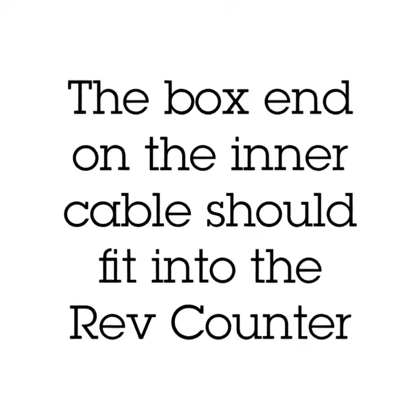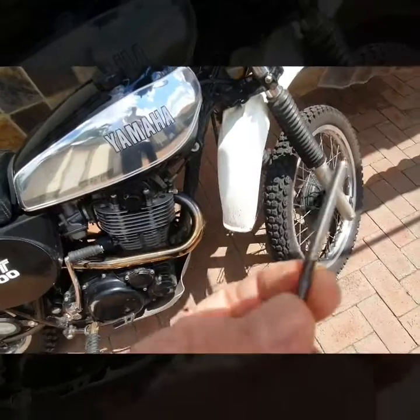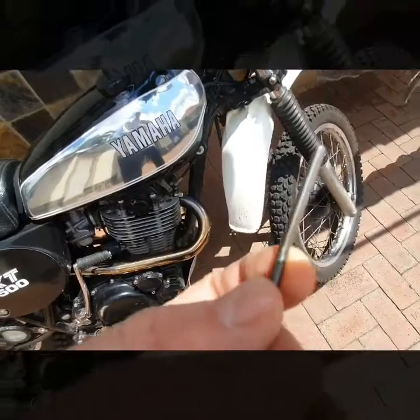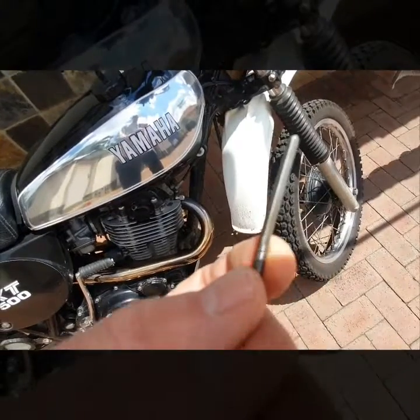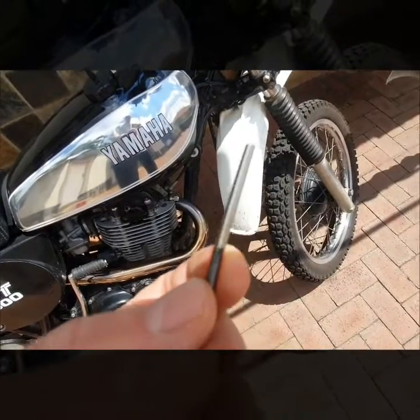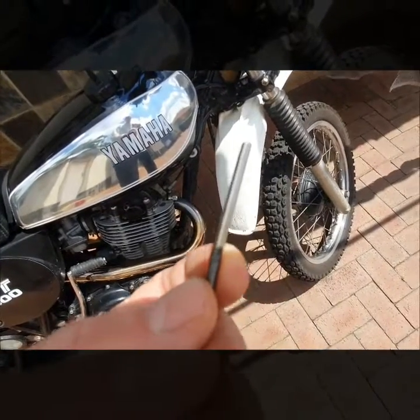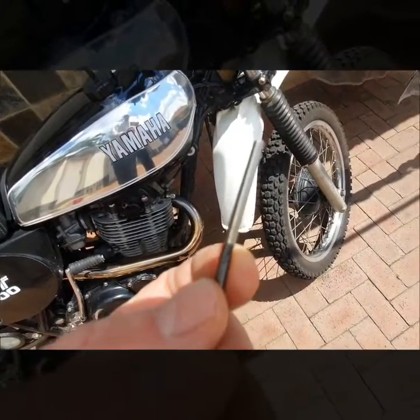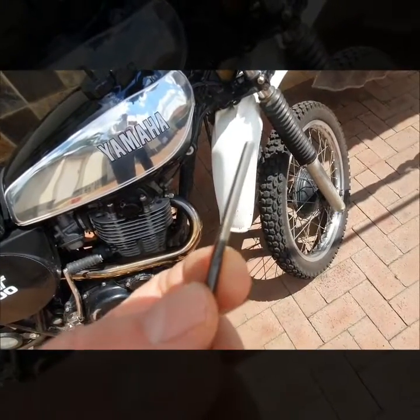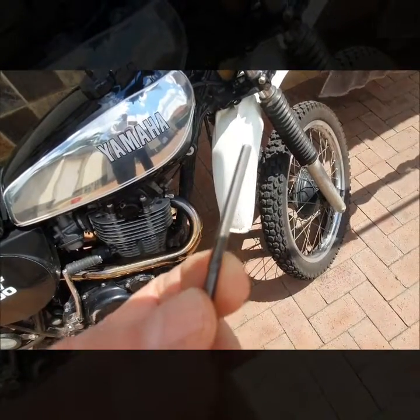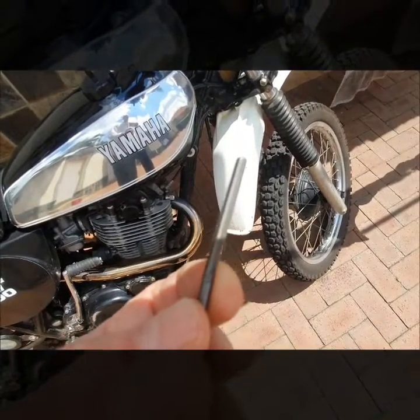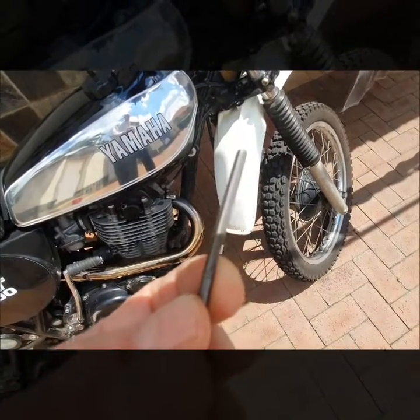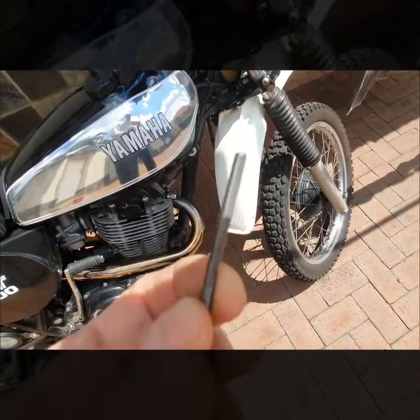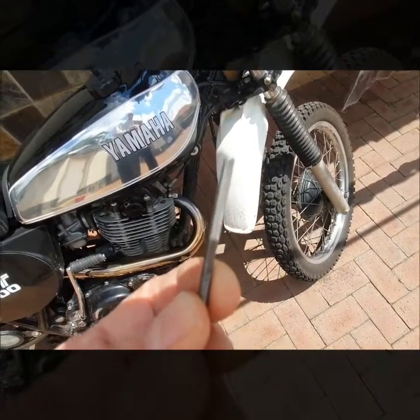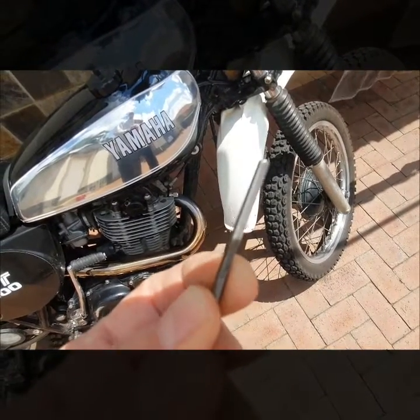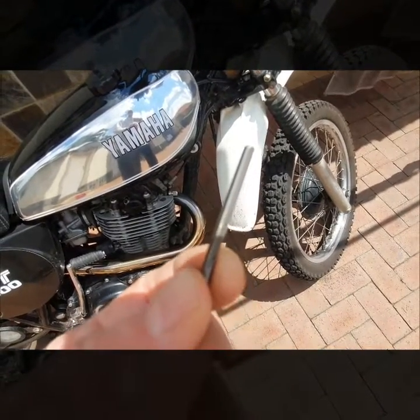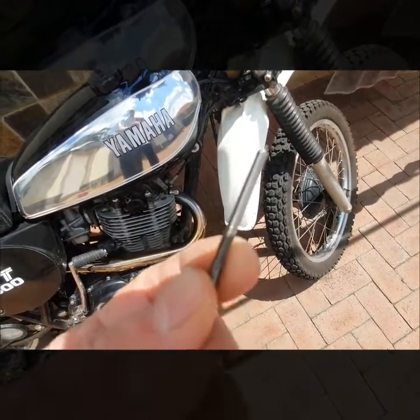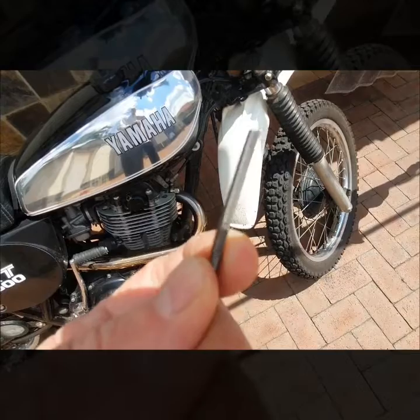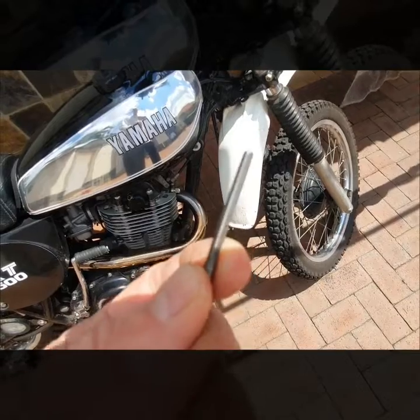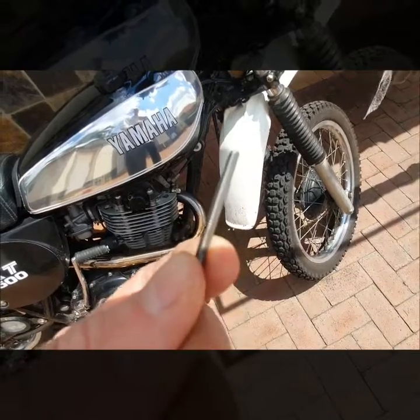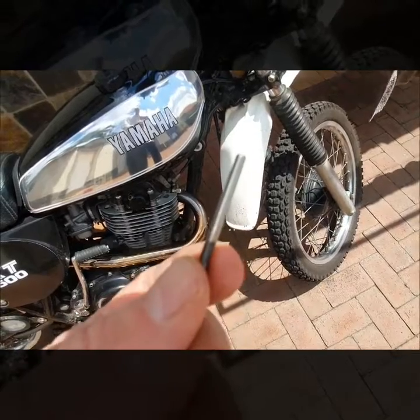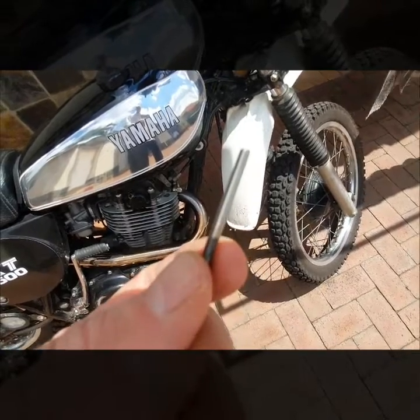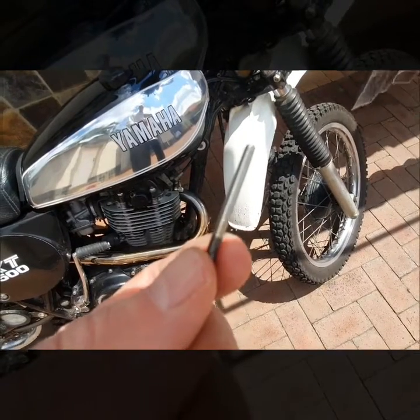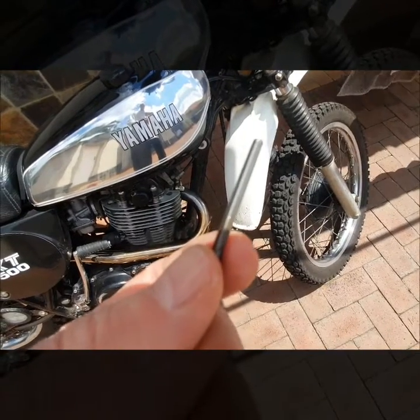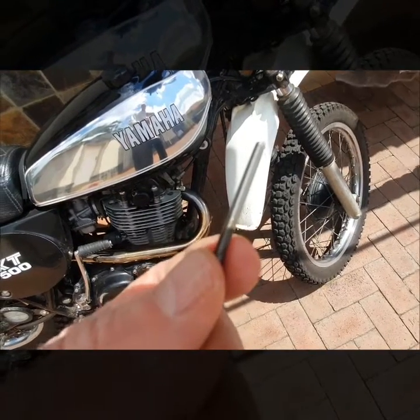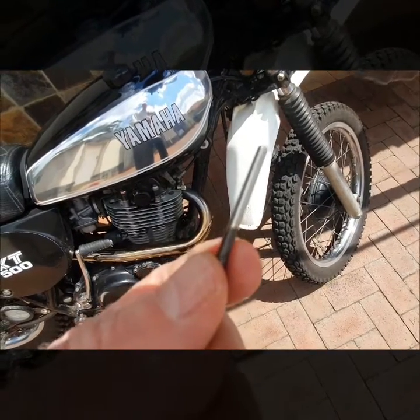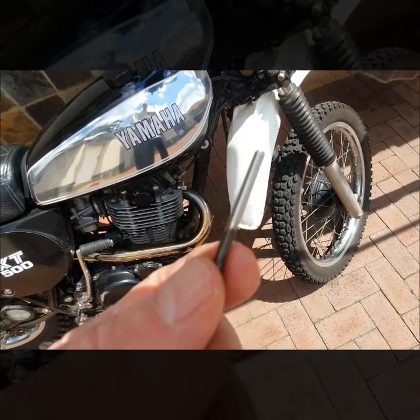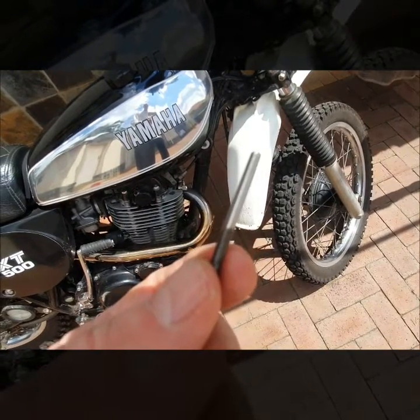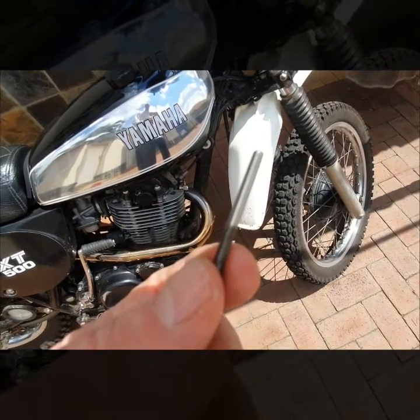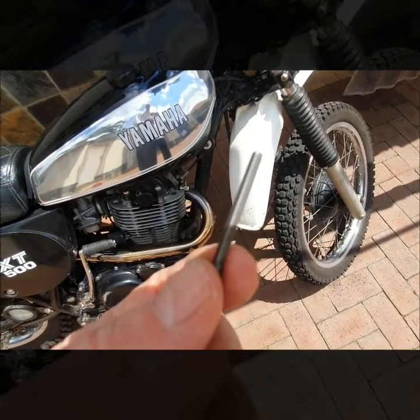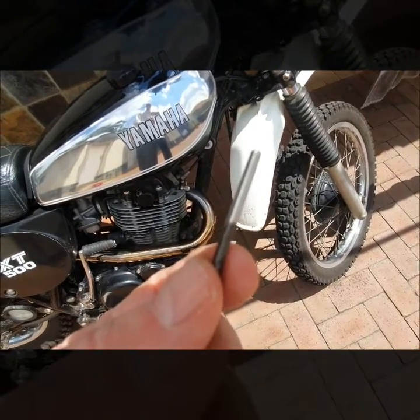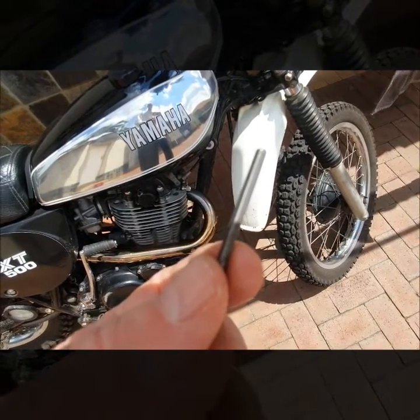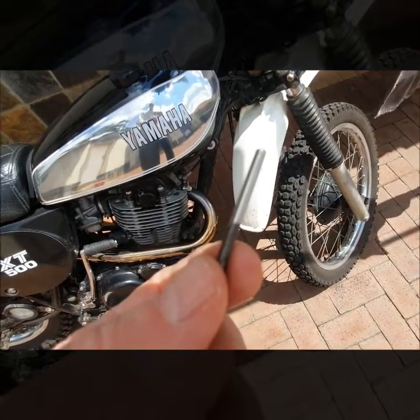Now I know many of you in your teenage years thought you would have a similar problem, and when you found out it was not true, that's why you bought yourself a Harley Davidson.